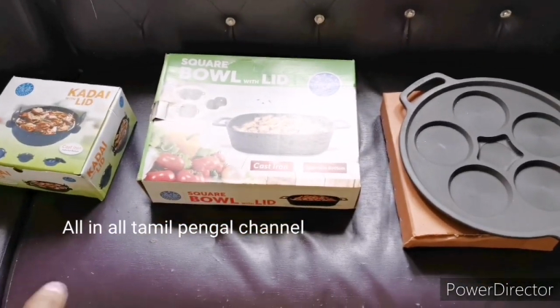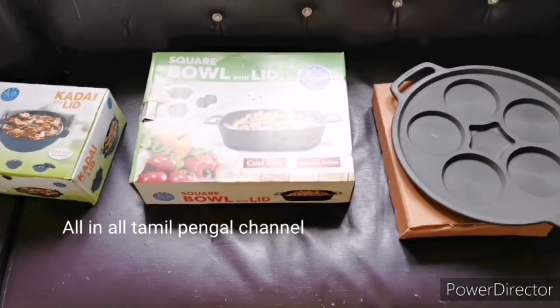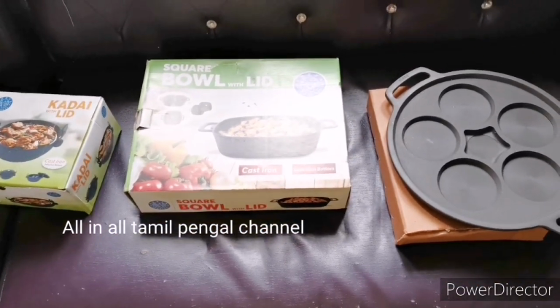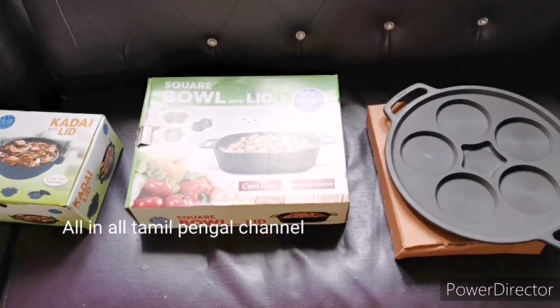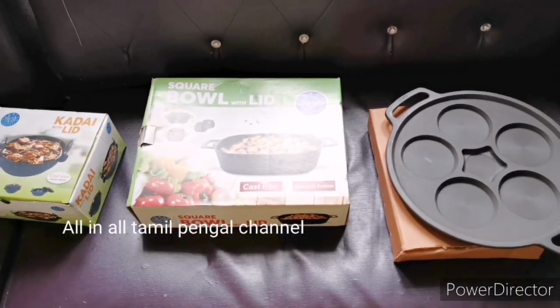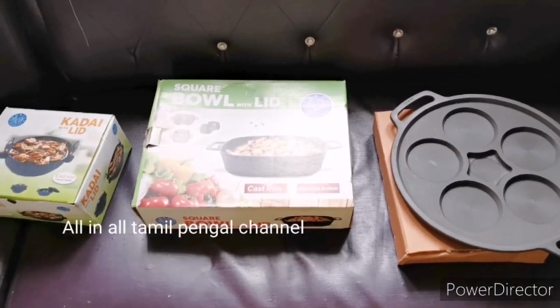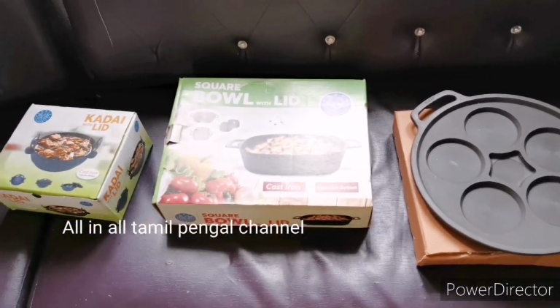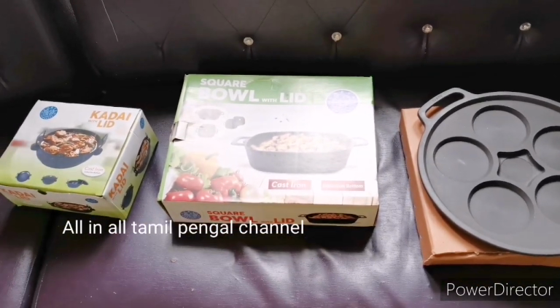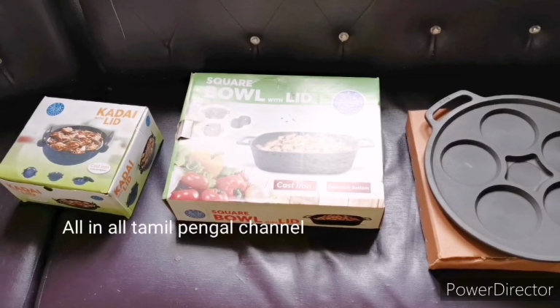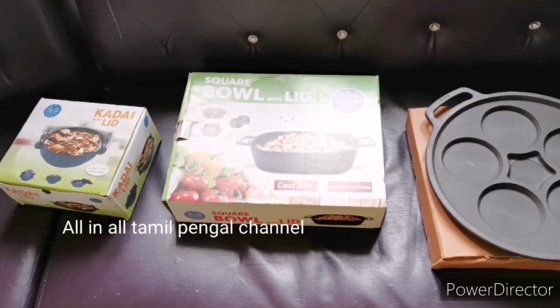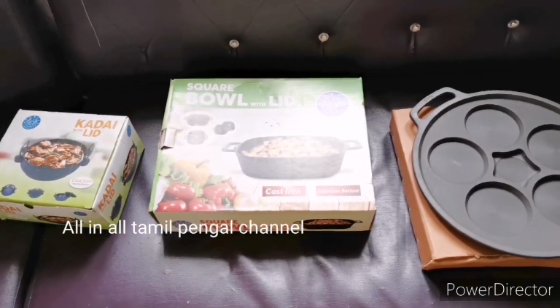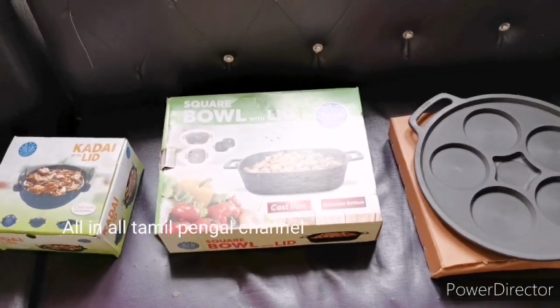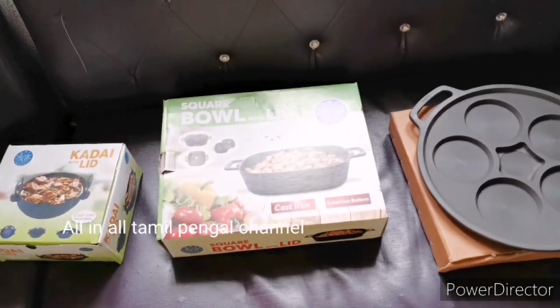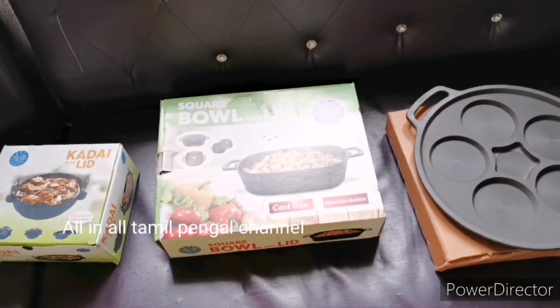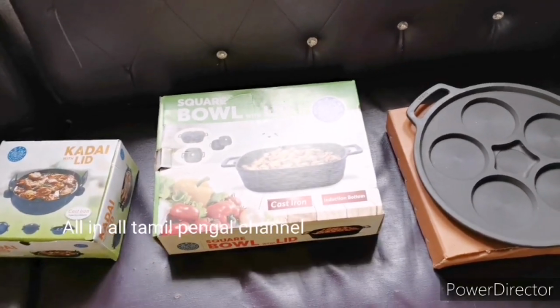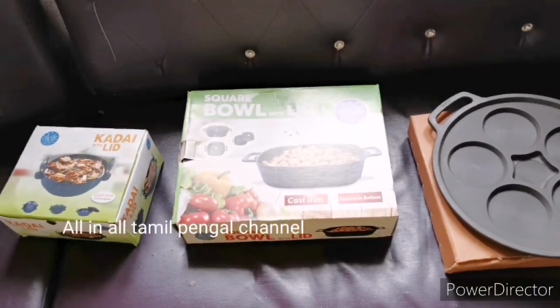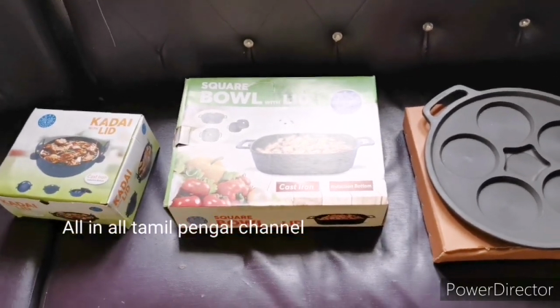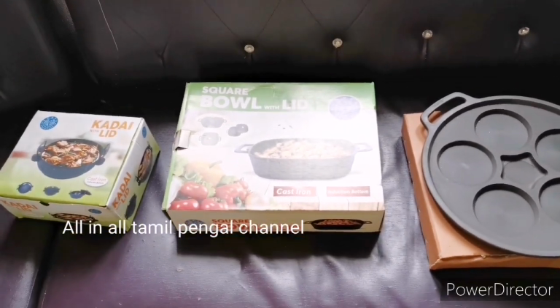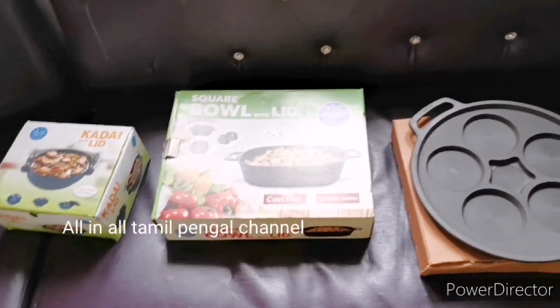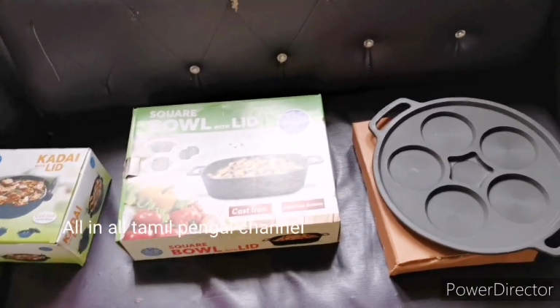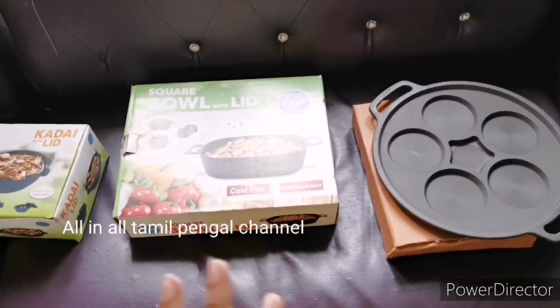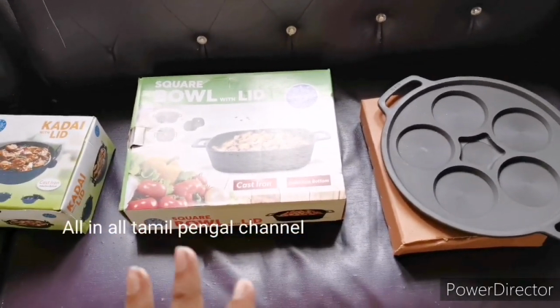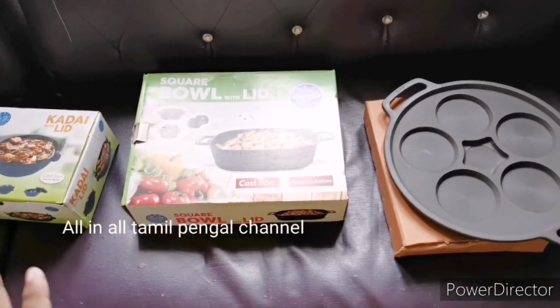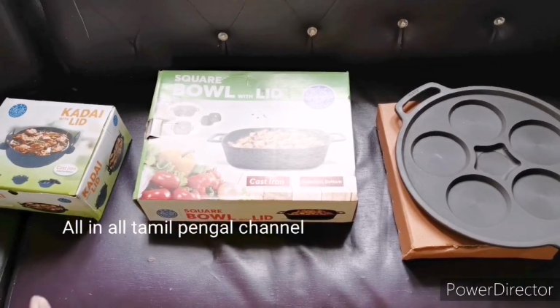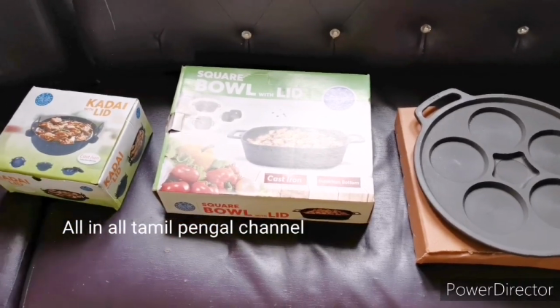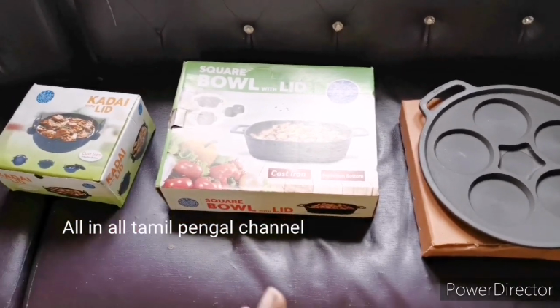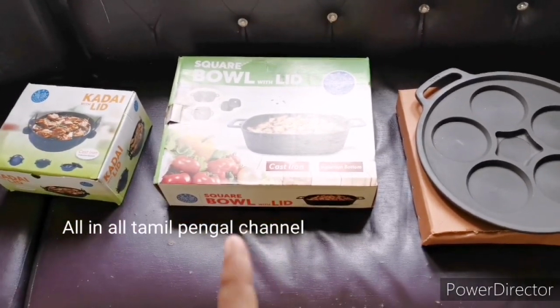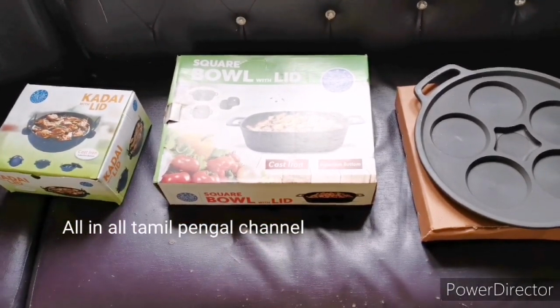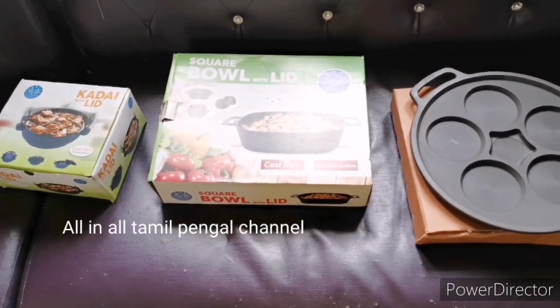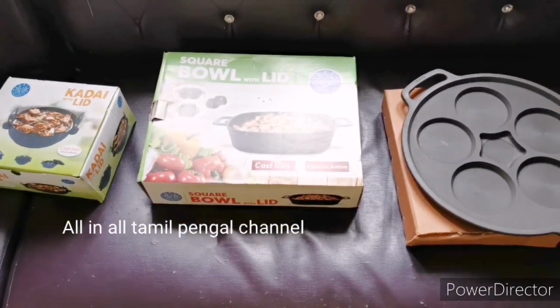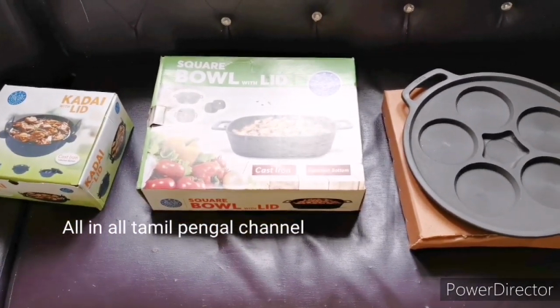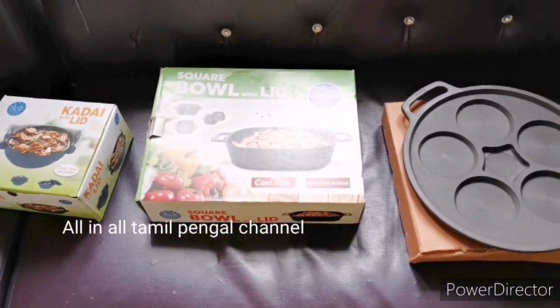If you compare it to other websites, the price is very affordable. The quality is super, so if you order 4 pieces, let's open this box and go to the video.